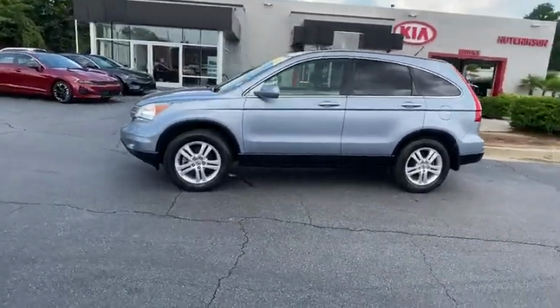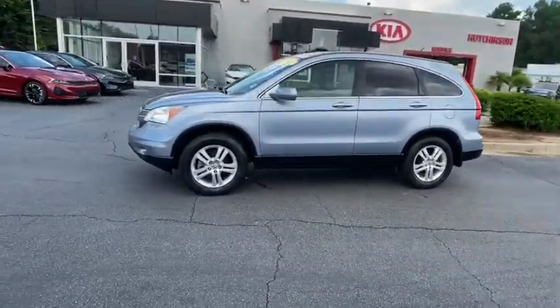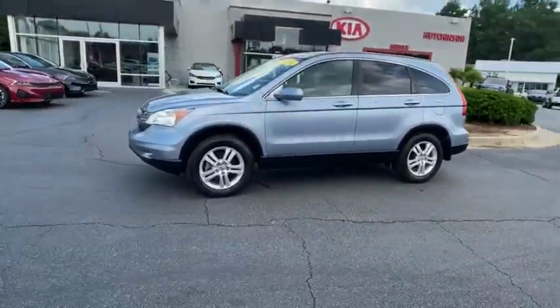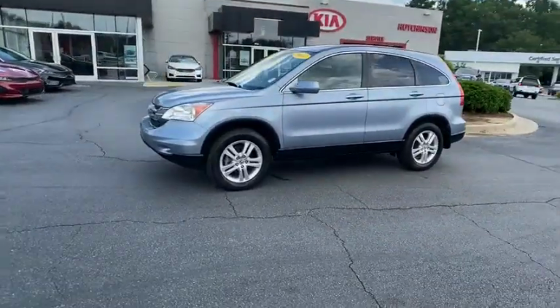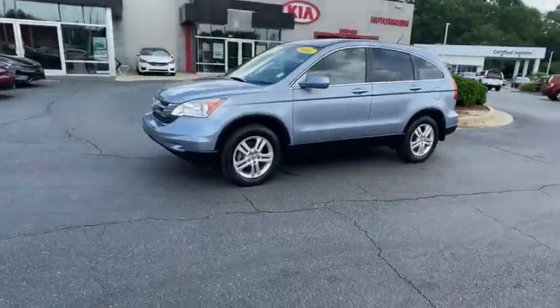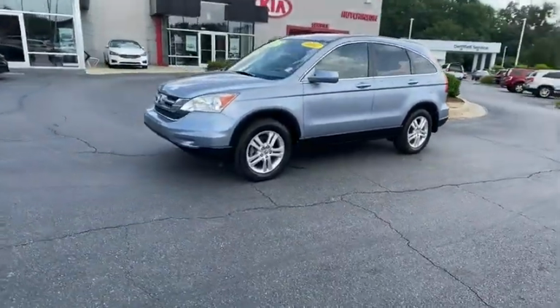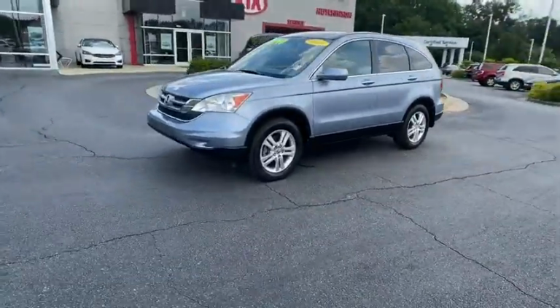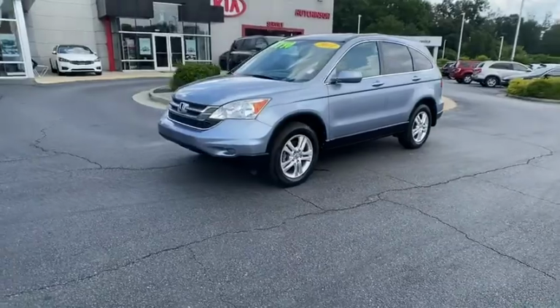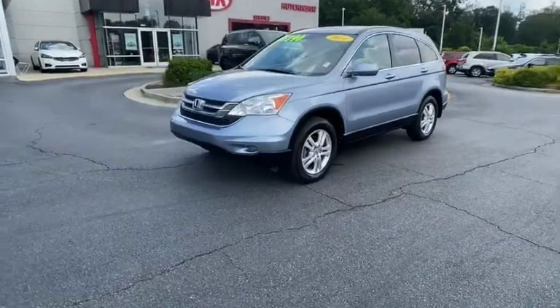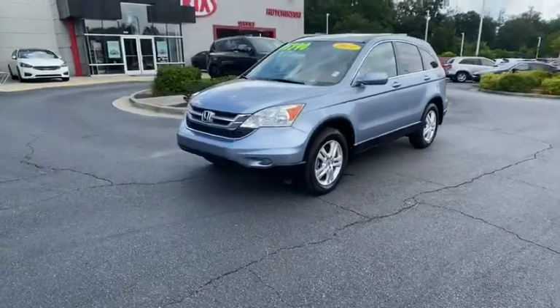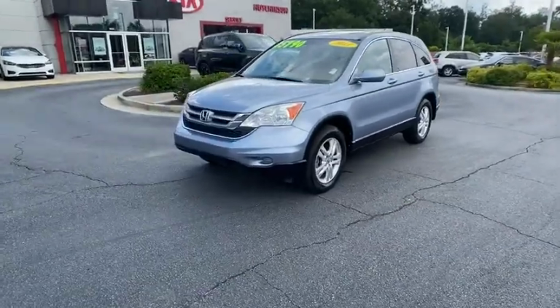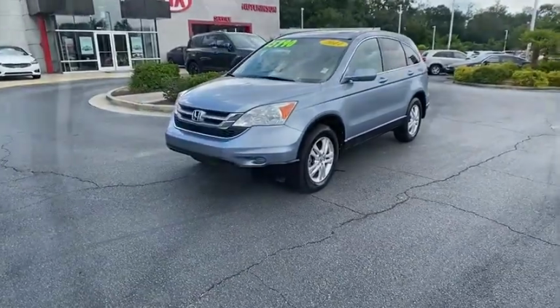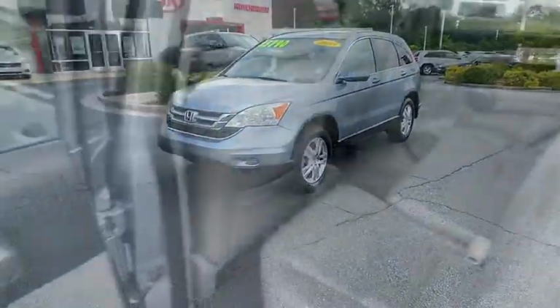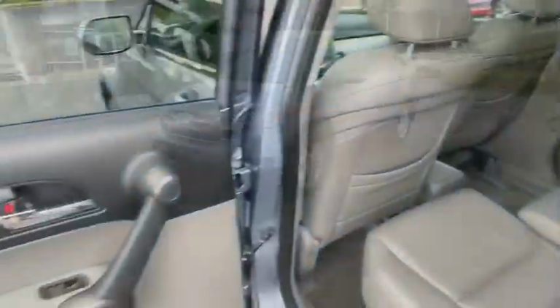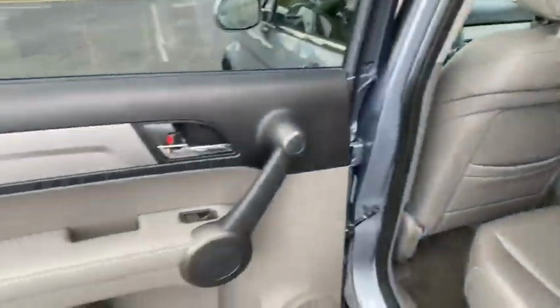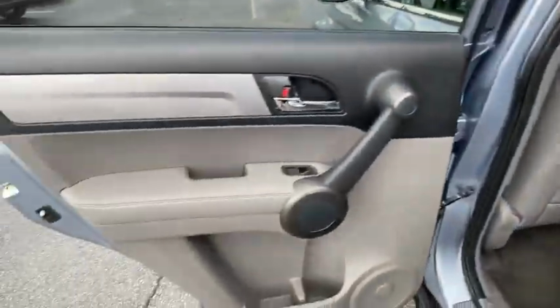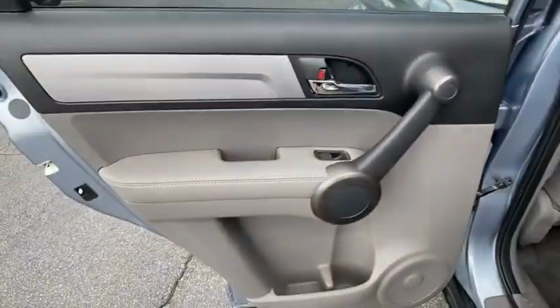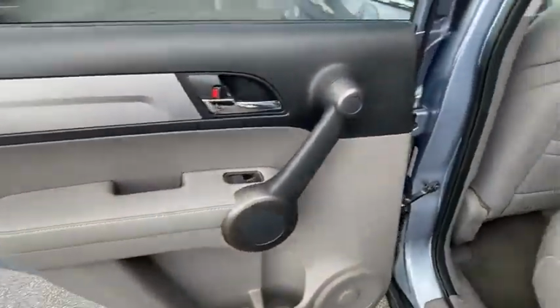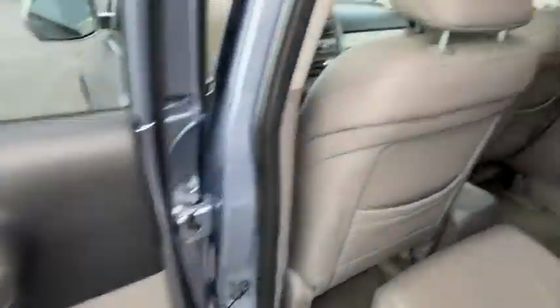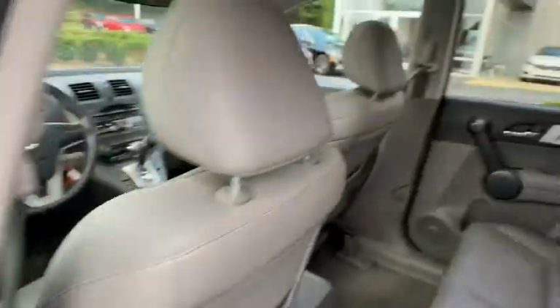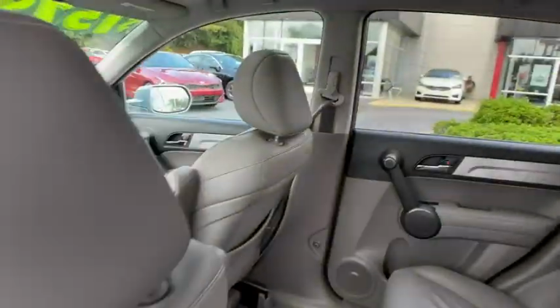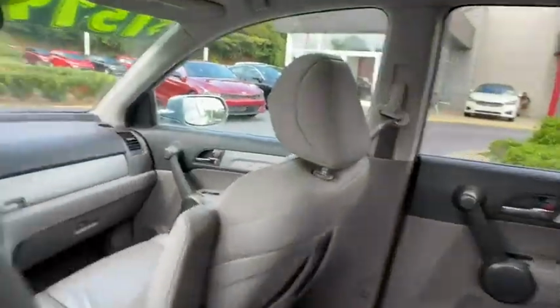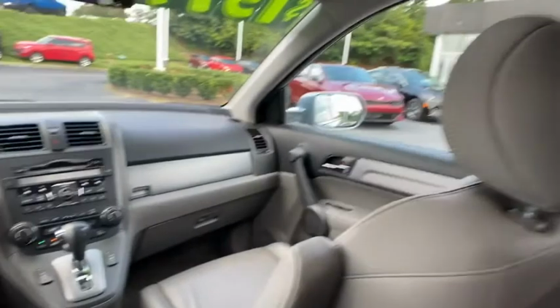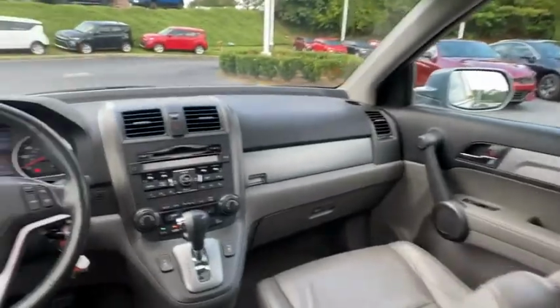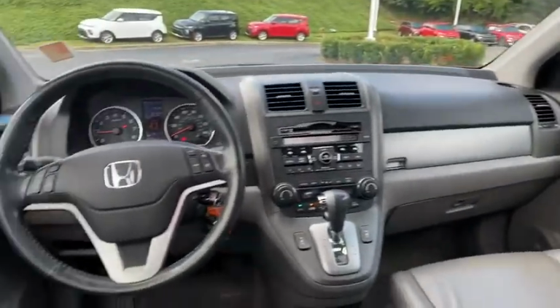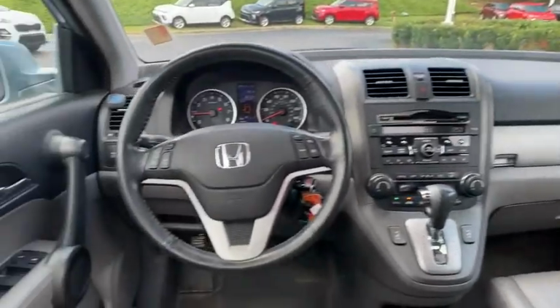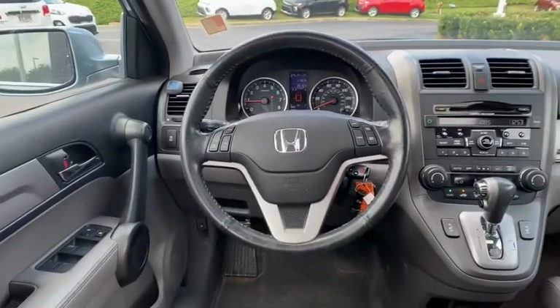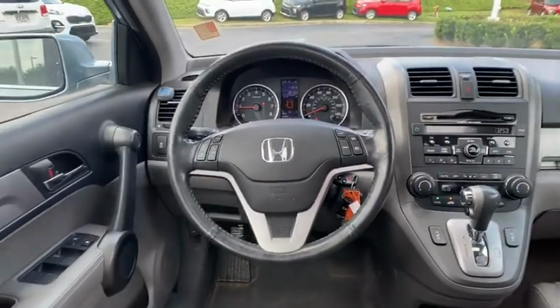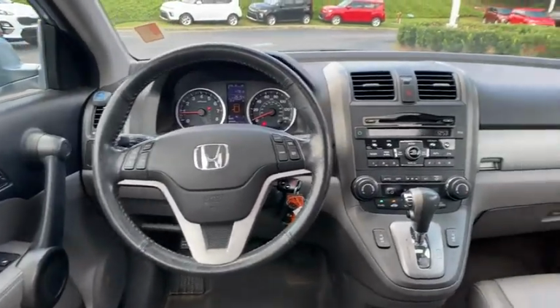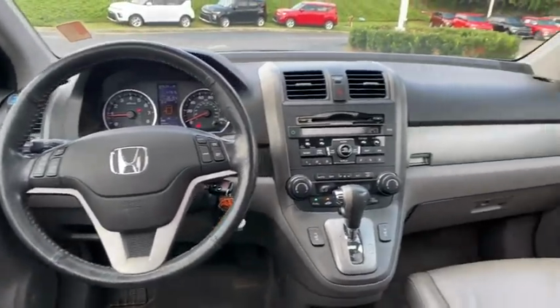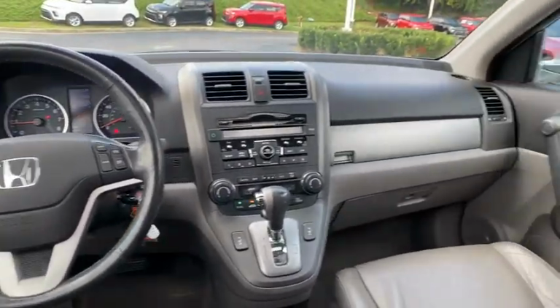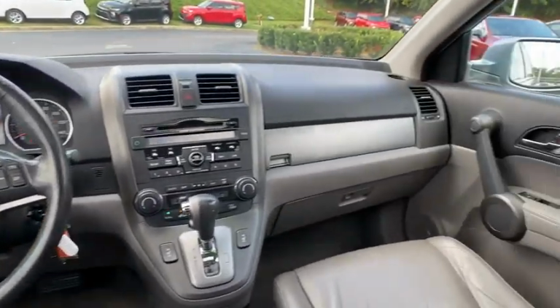Traction control, heated seats, dual airbags, power steering, alloy wheels, four-wheel disc brakes, trip computer, rear window defroster, power windows, security system.